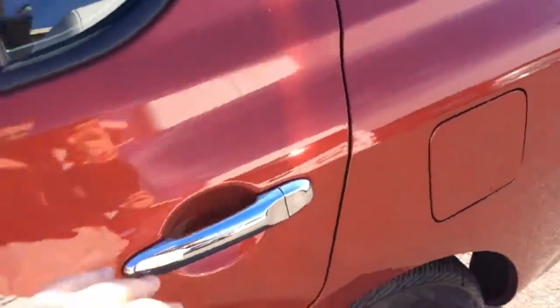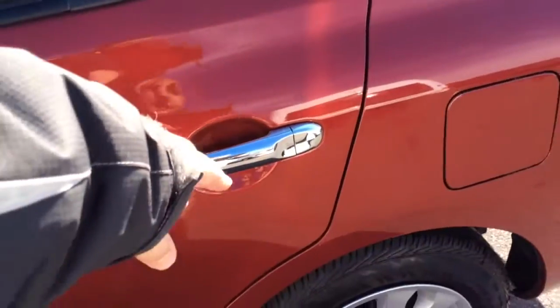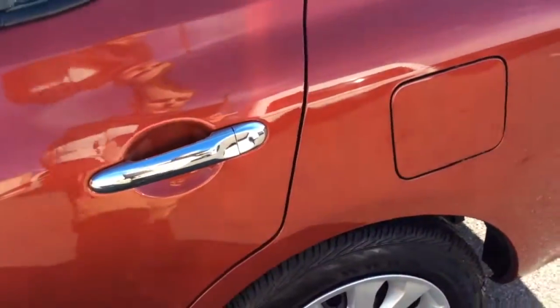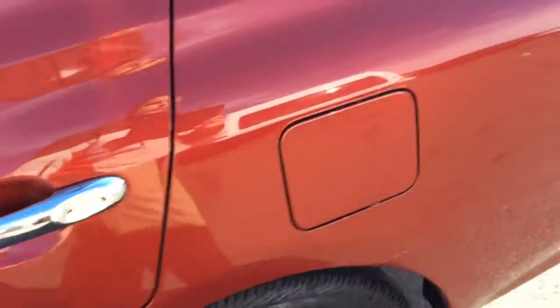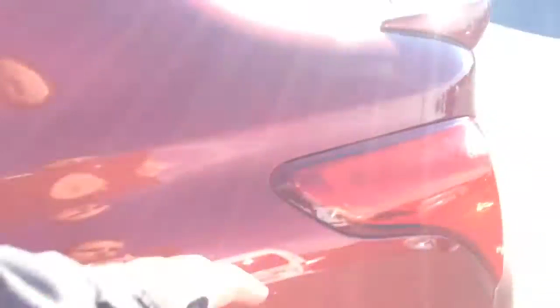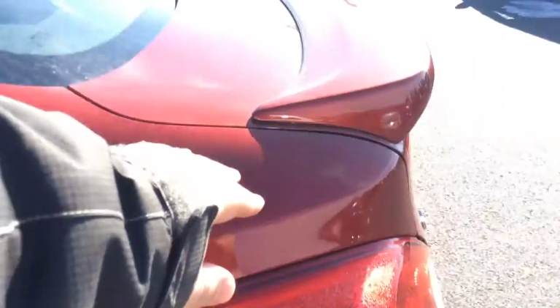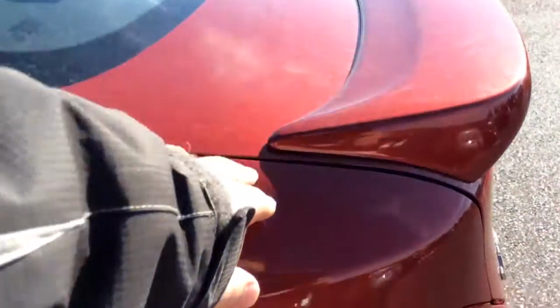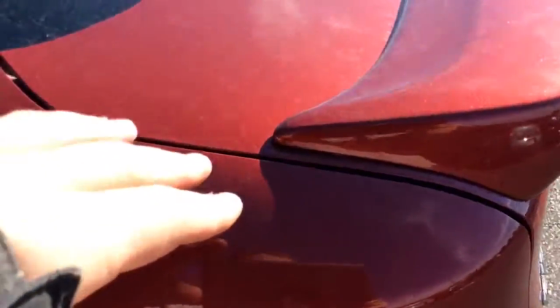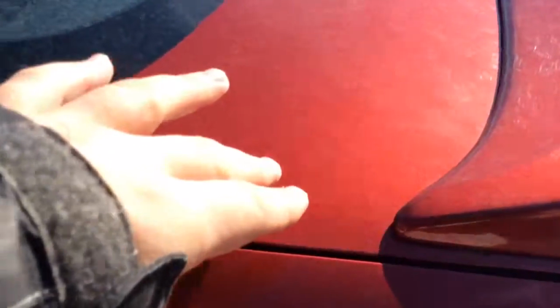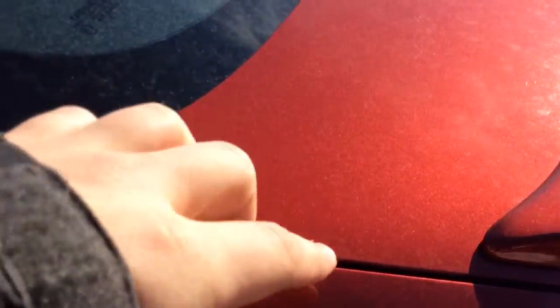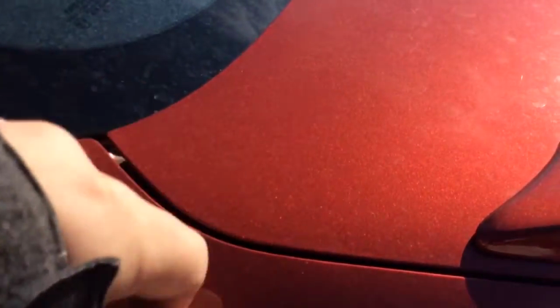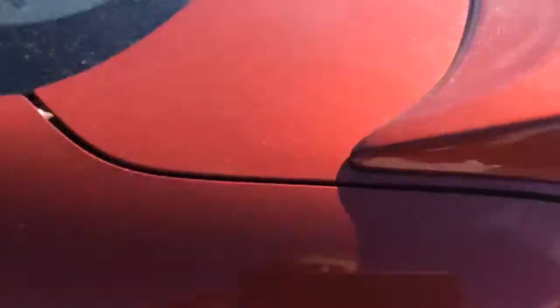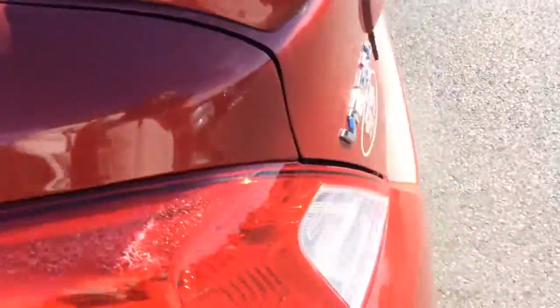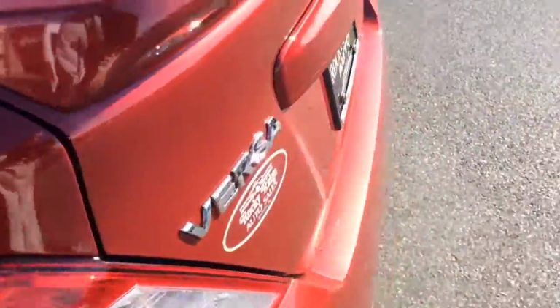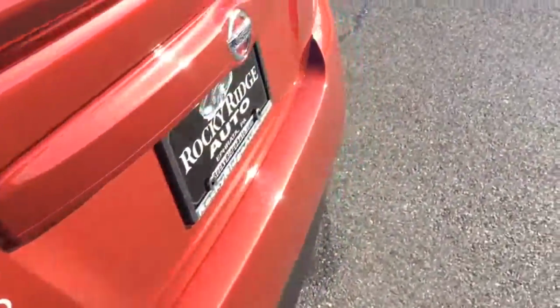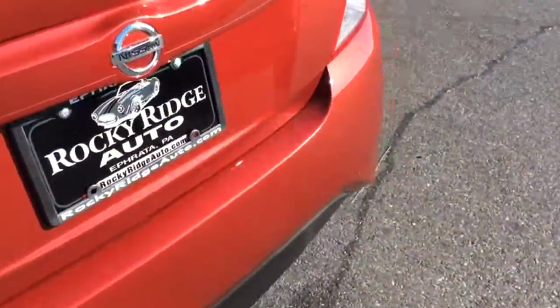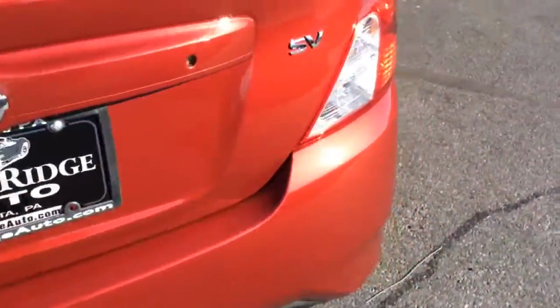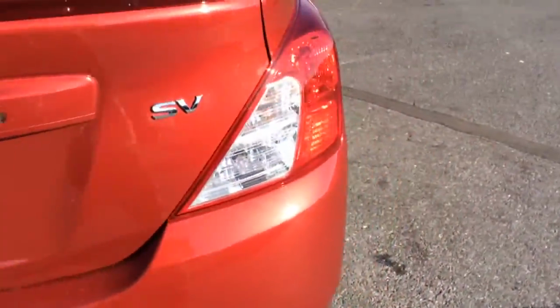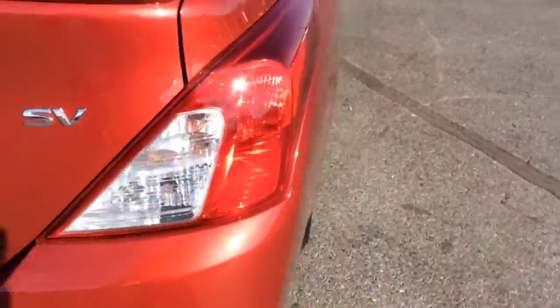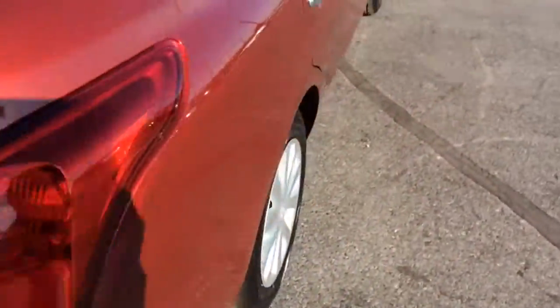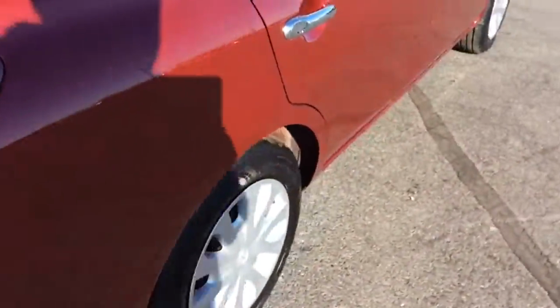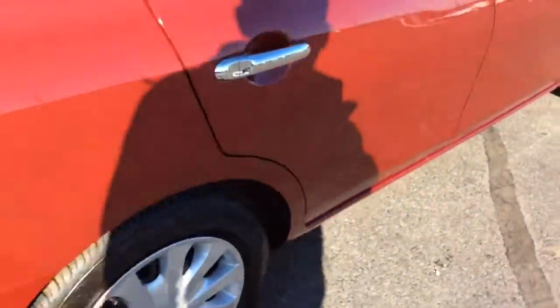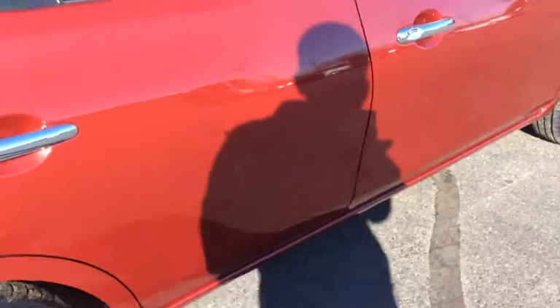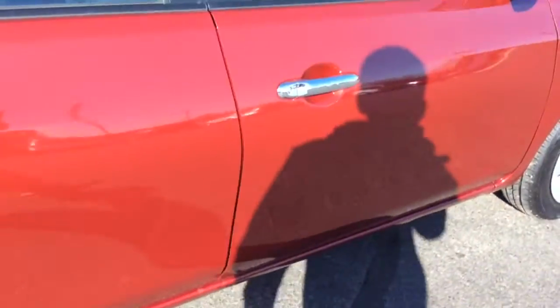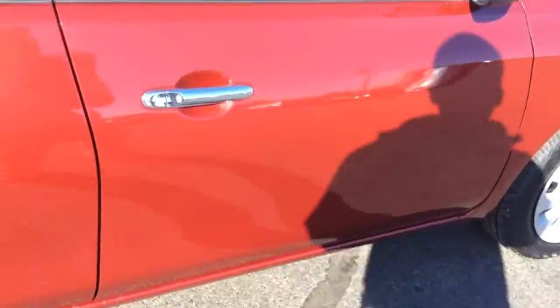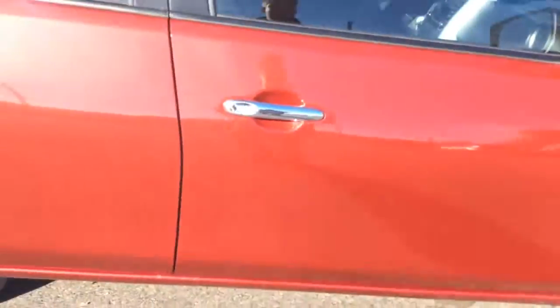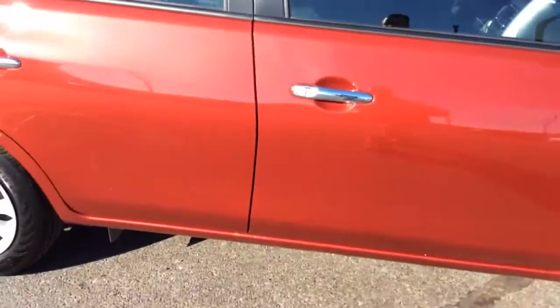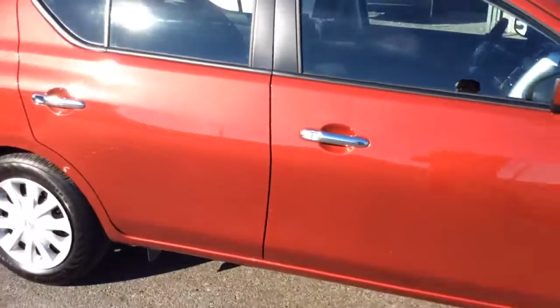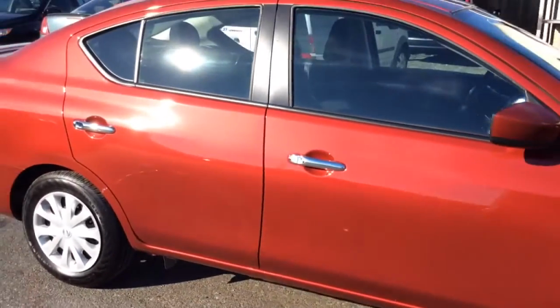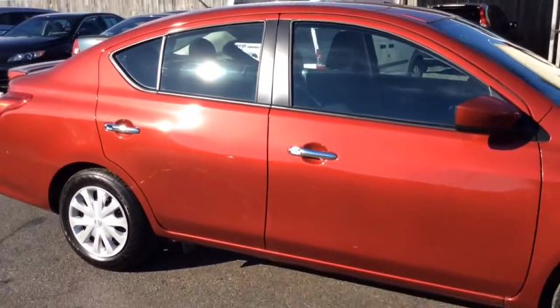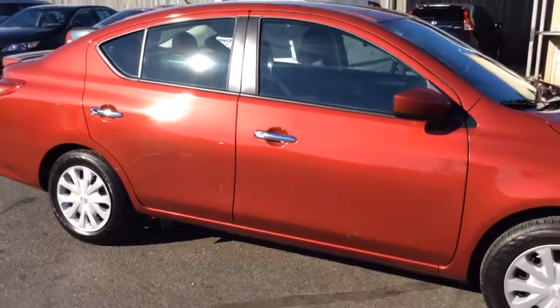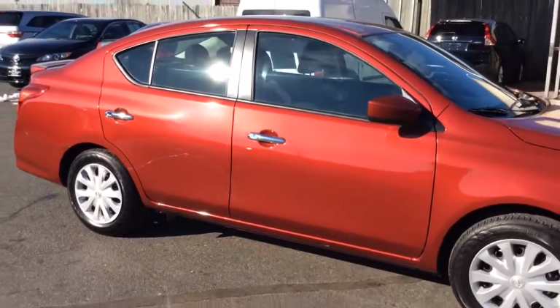It's cayenne red with chrome door handles. This one has the rear spoiler and it does have a metallic flake — I'm not sure if that shows up in the video, but there's a metallic flake, not just a flat red. The exterior is free of any major scratches, dents, and dings. We've got an above average used car, inside and out.